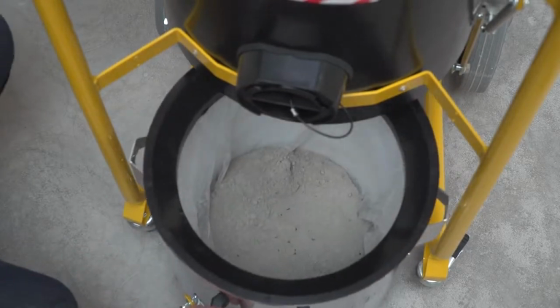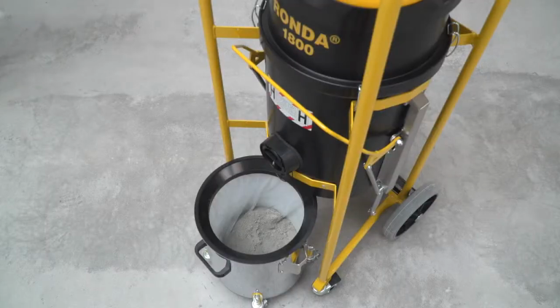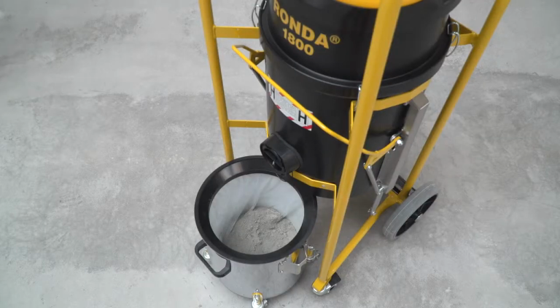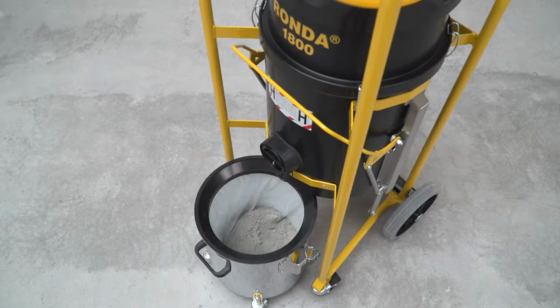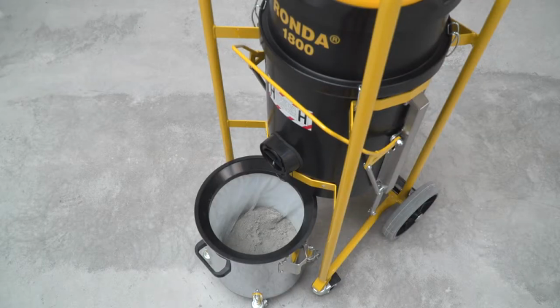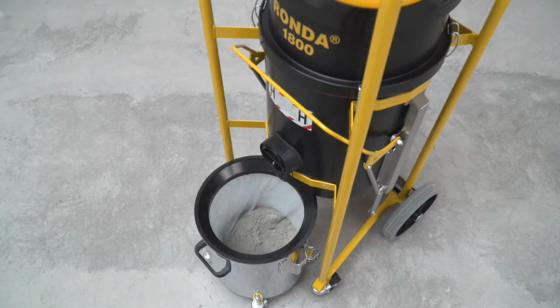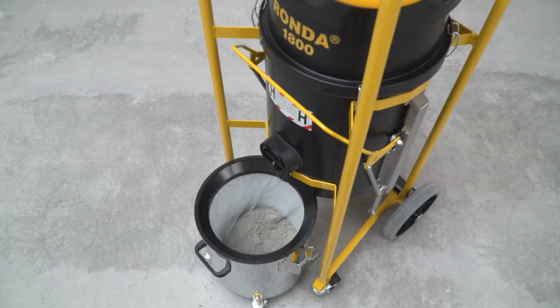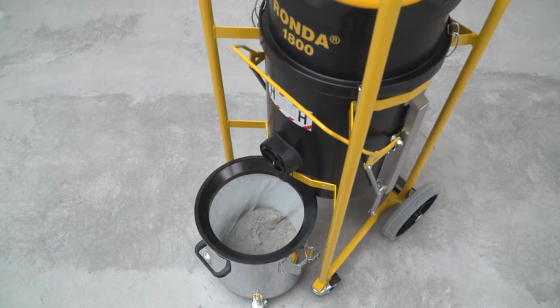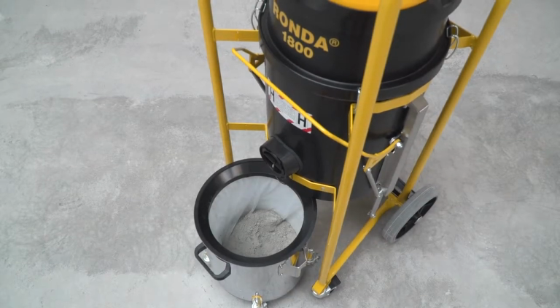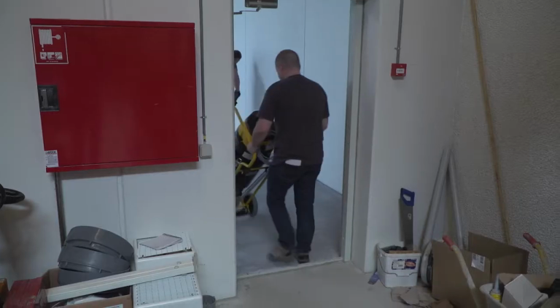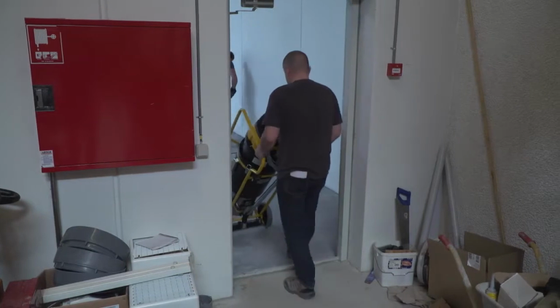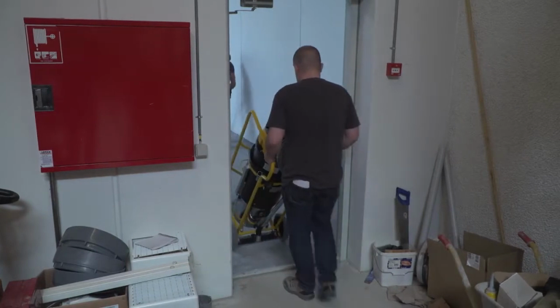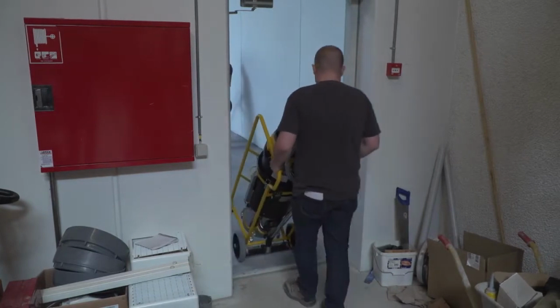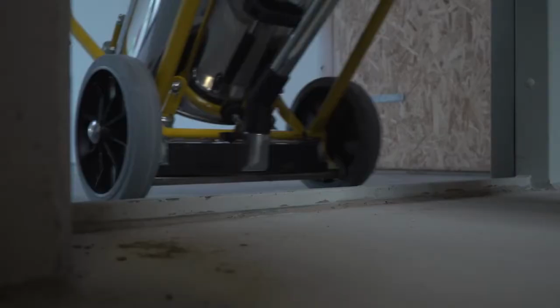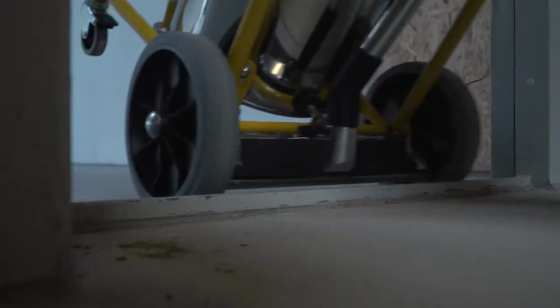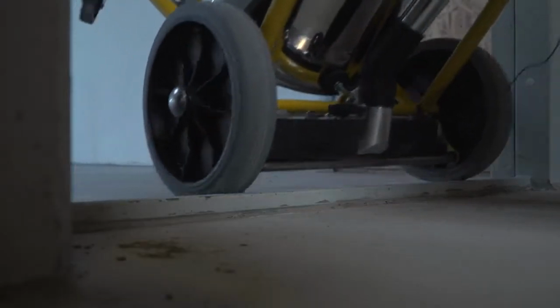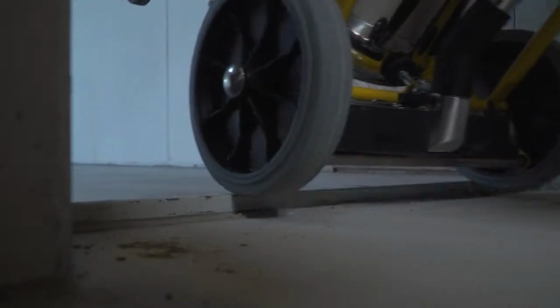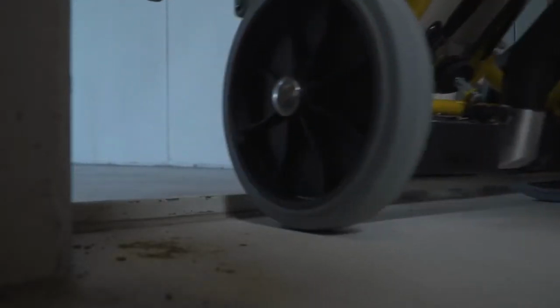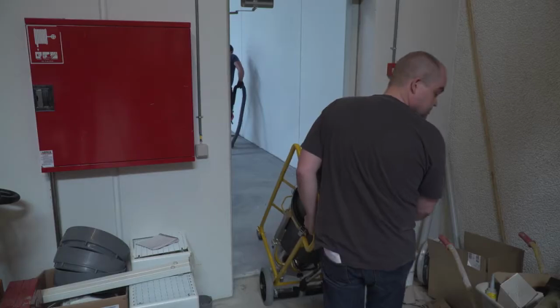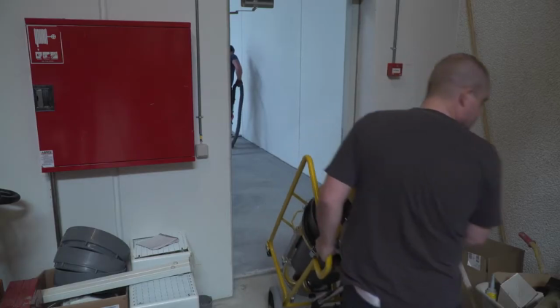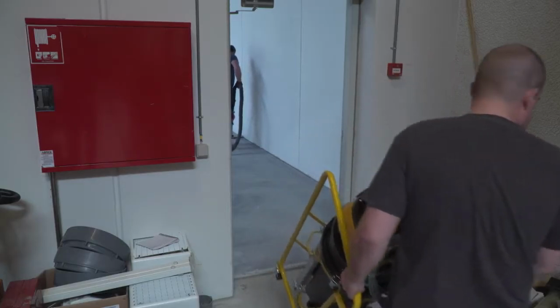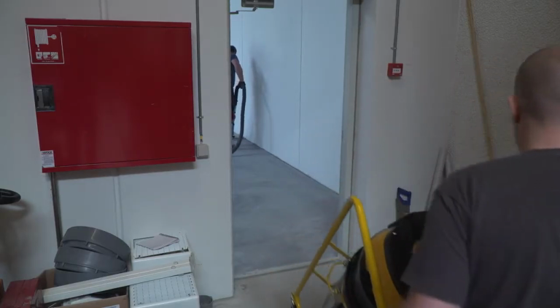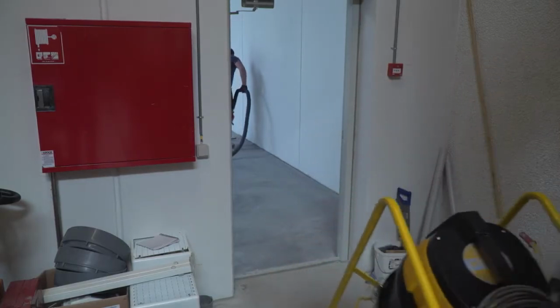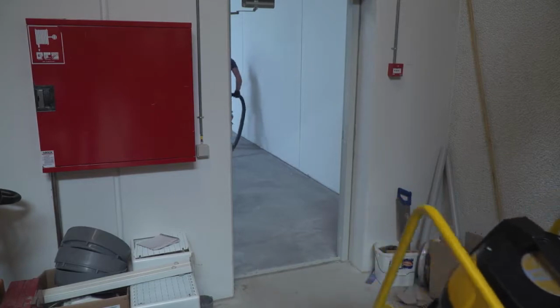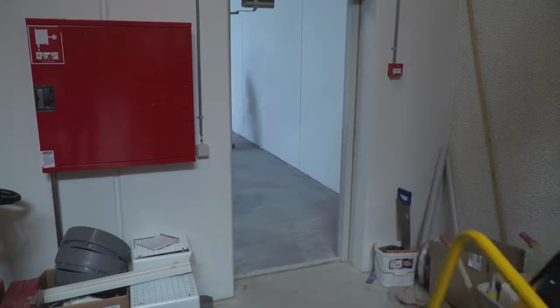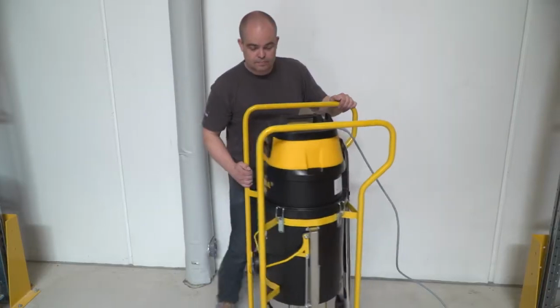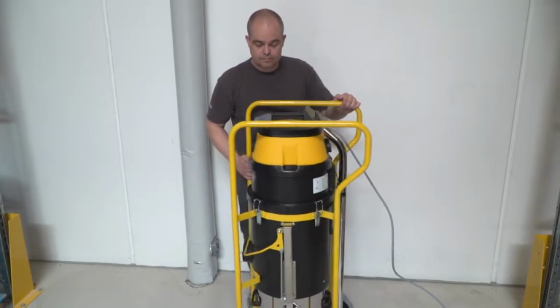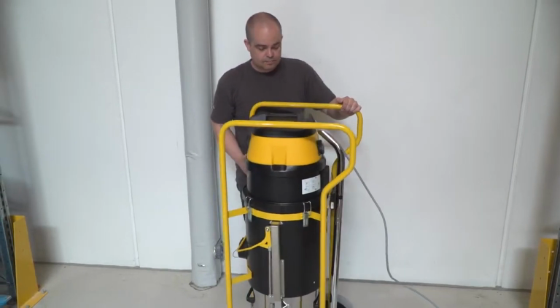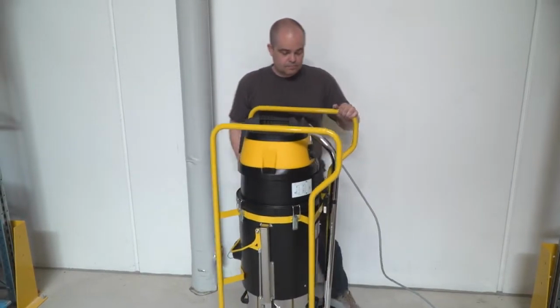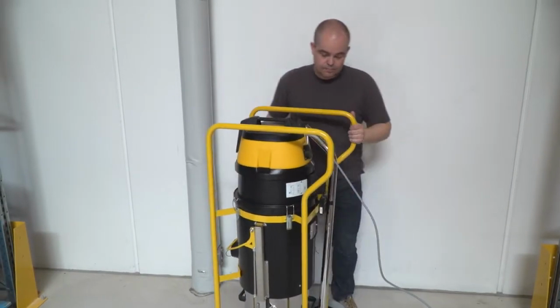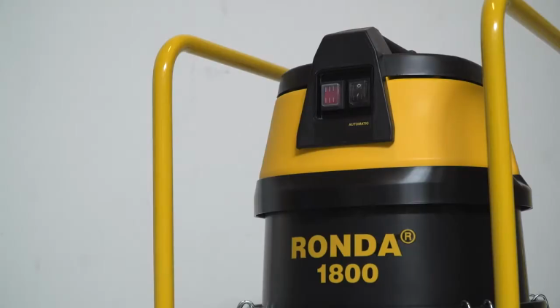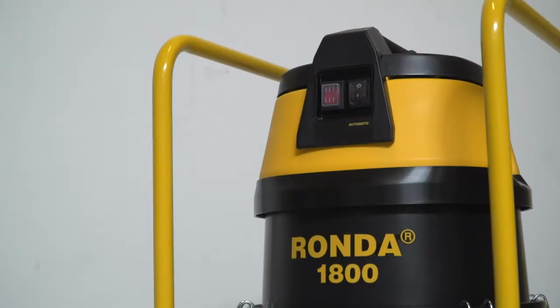Rhonda 1800H Power is designed with a strong metal frame, which protects from knocks and bumps. The large wheels ensure easy transport on stairs and uneven ground at building sites.